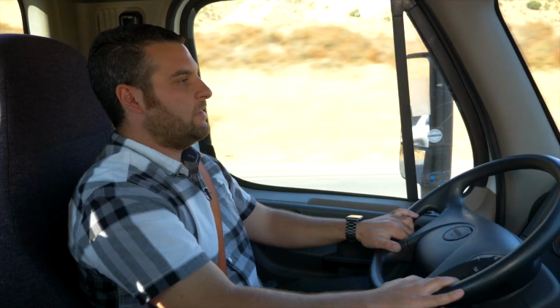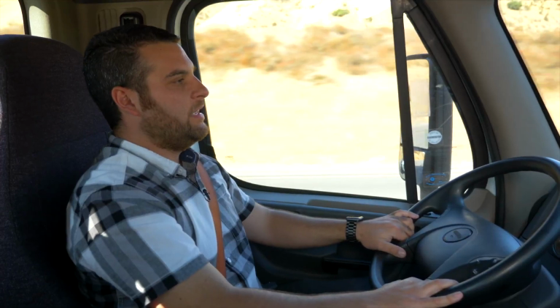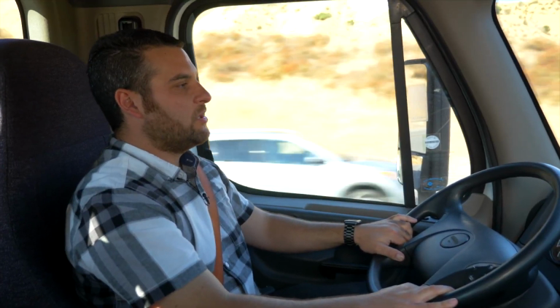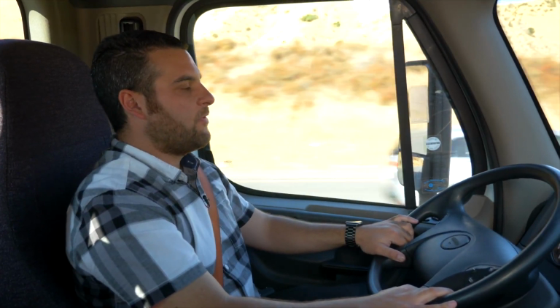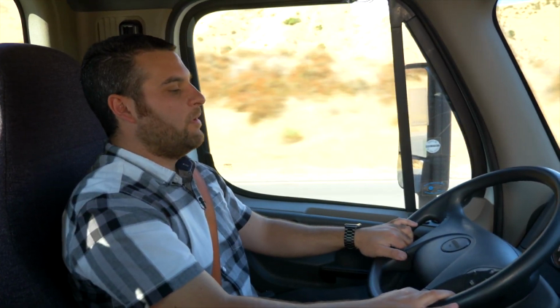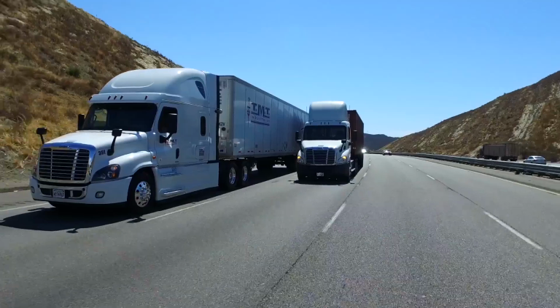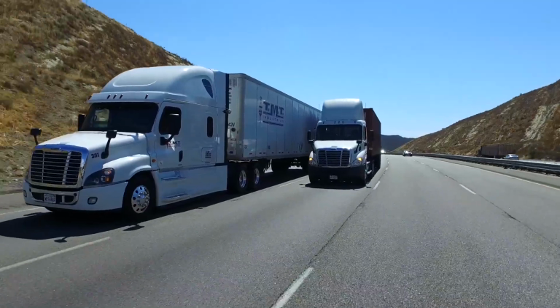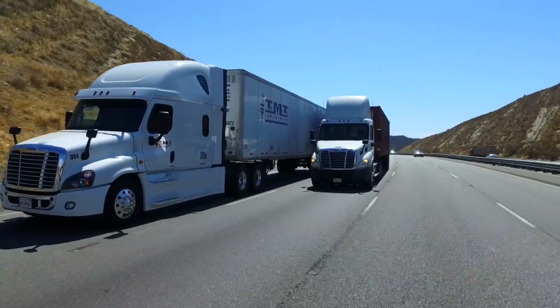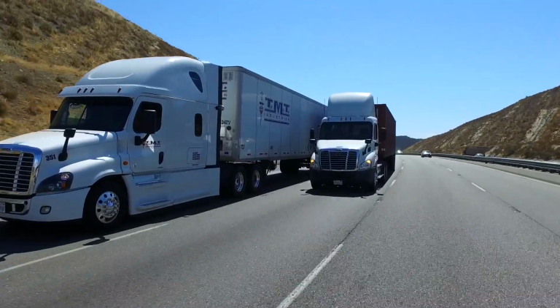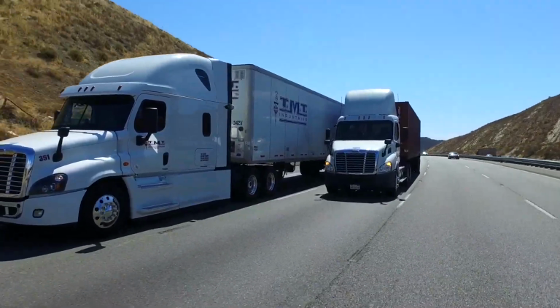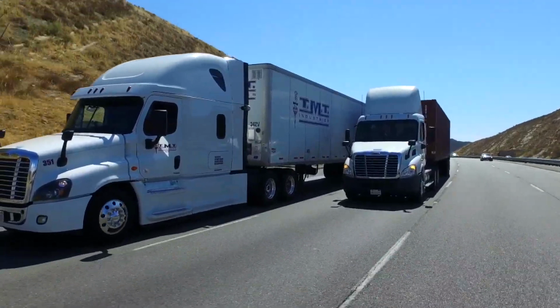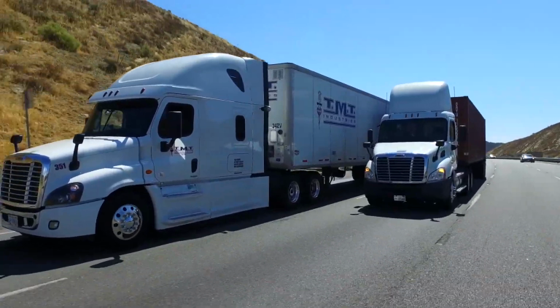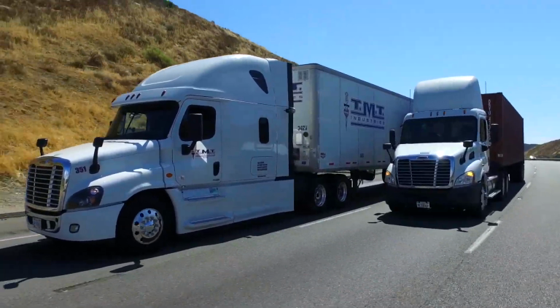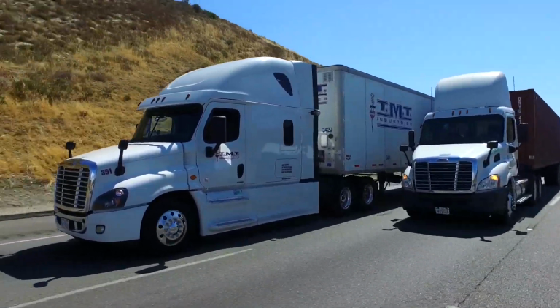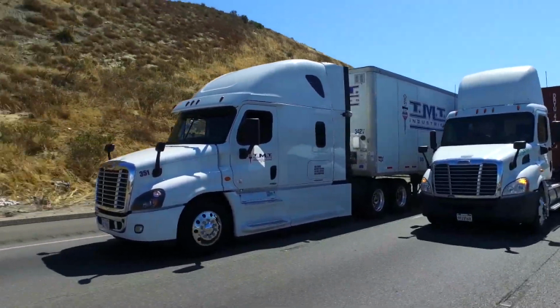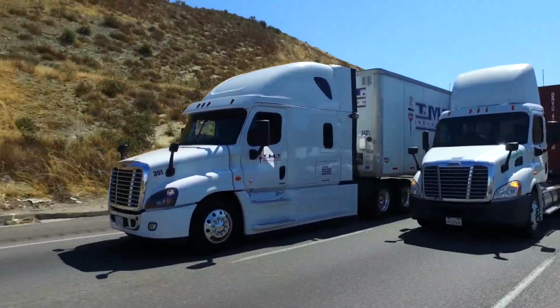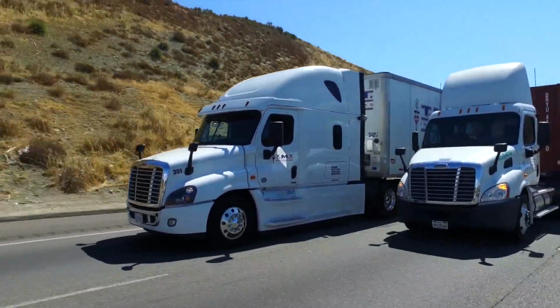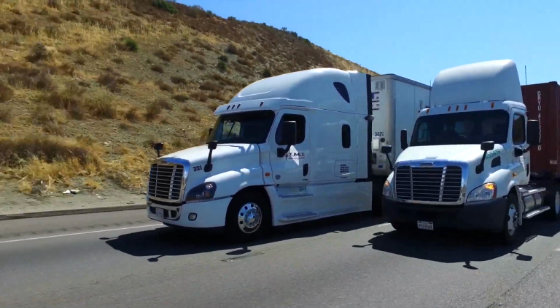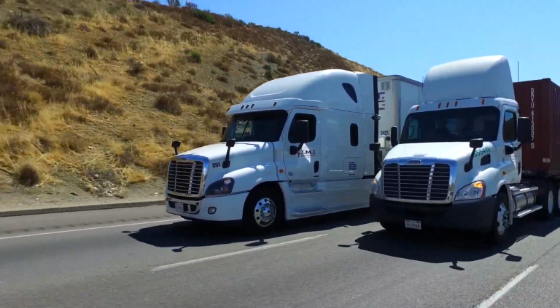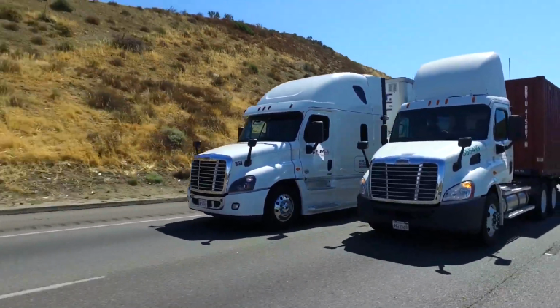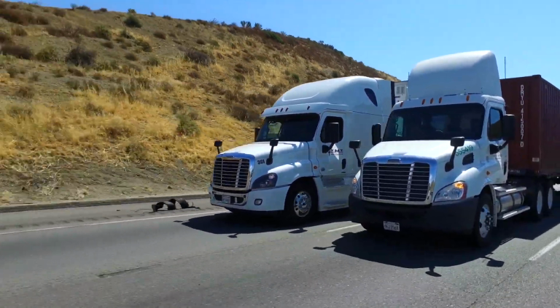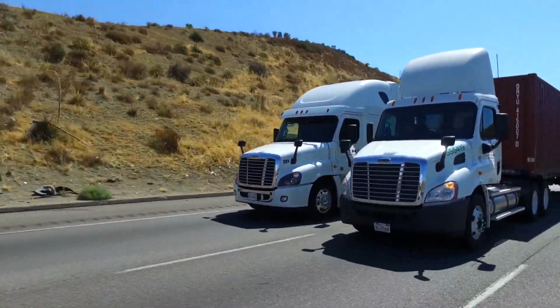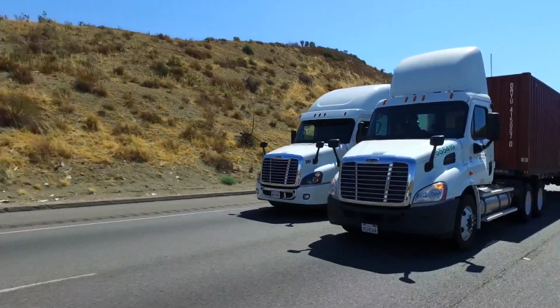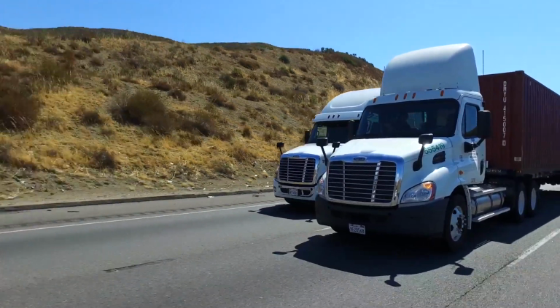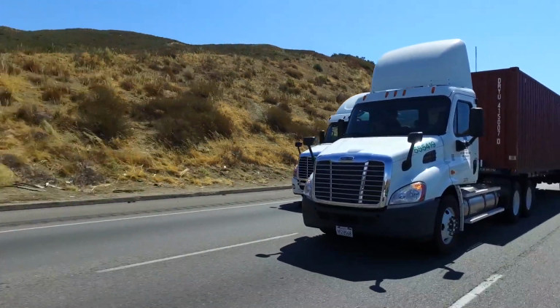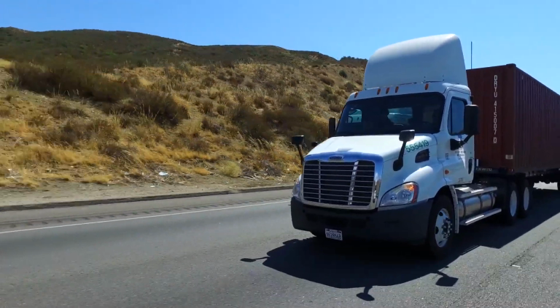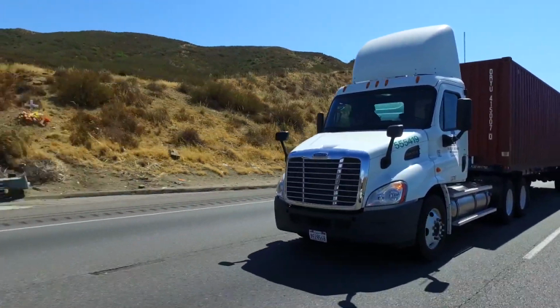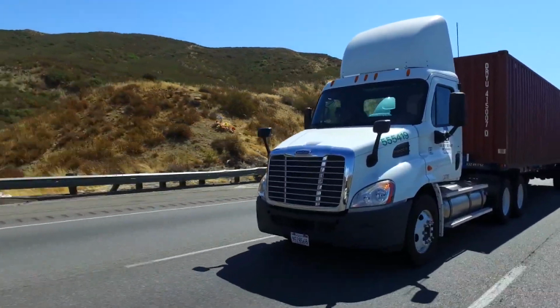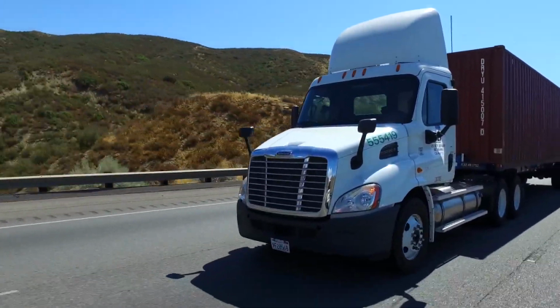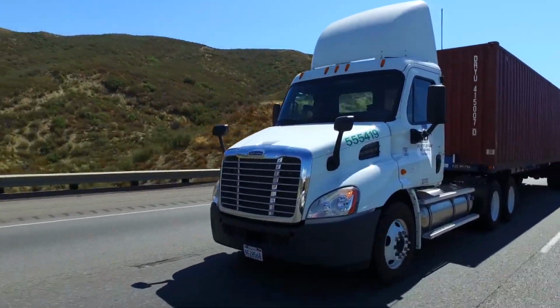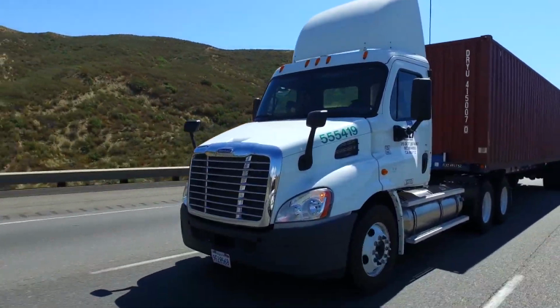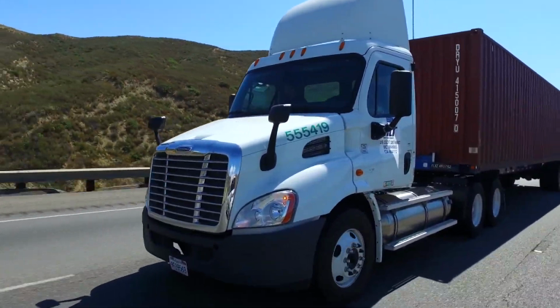The truck's performing well. In comparison to a regular diesel motor, I feel that the Cummins Westport LNG motor is comparable, if not better.